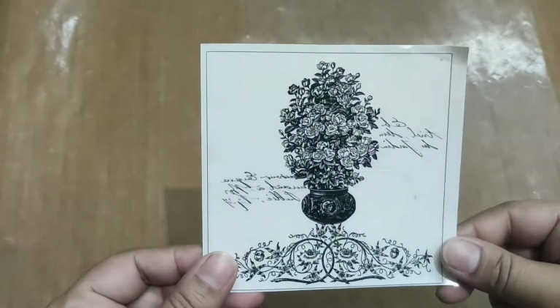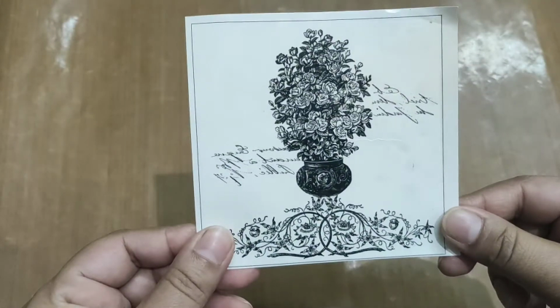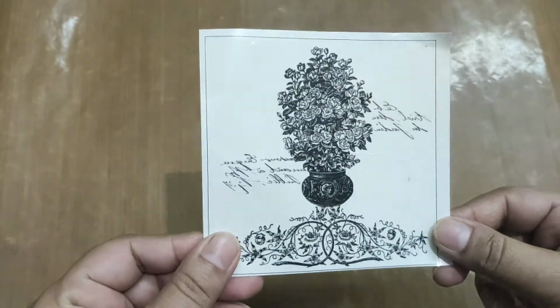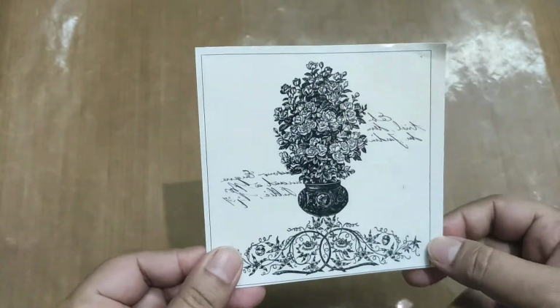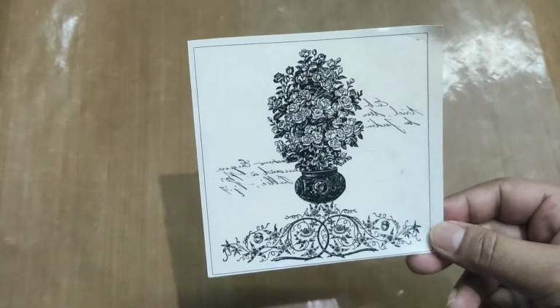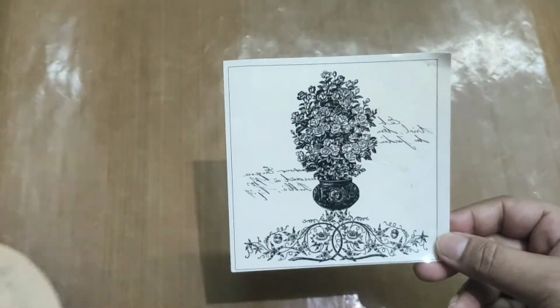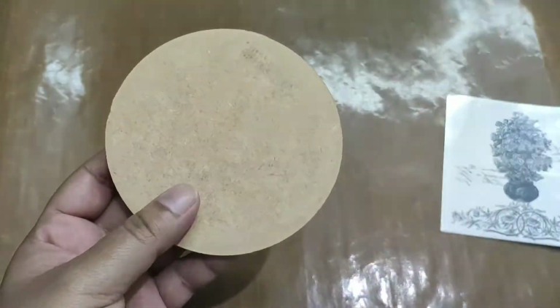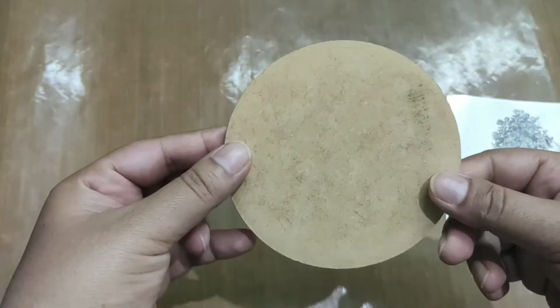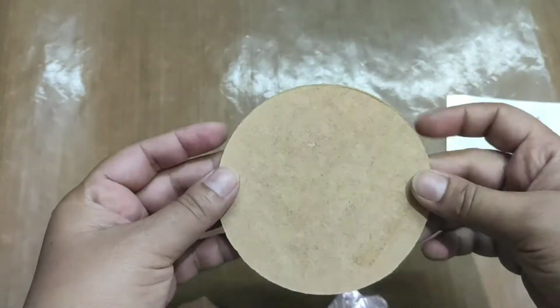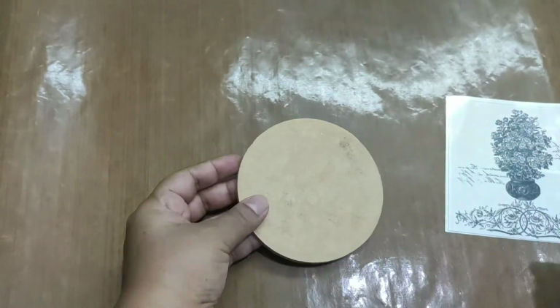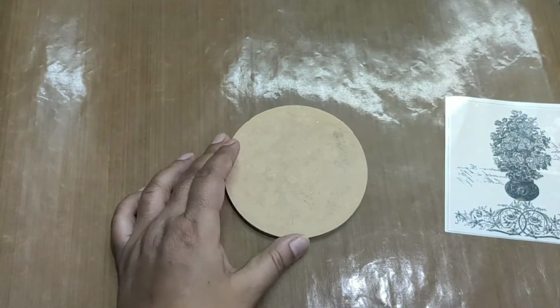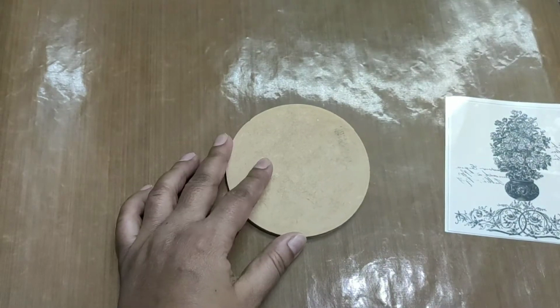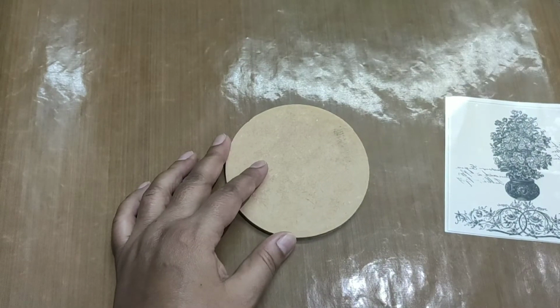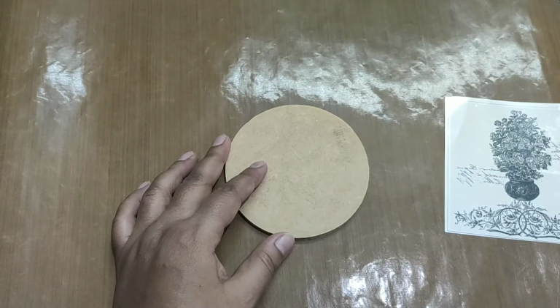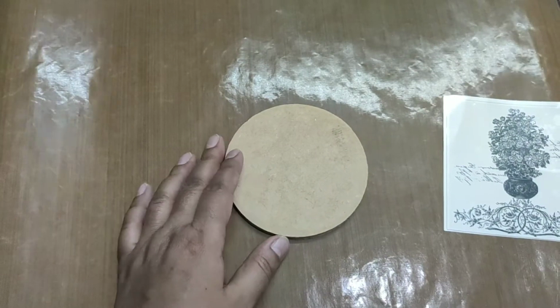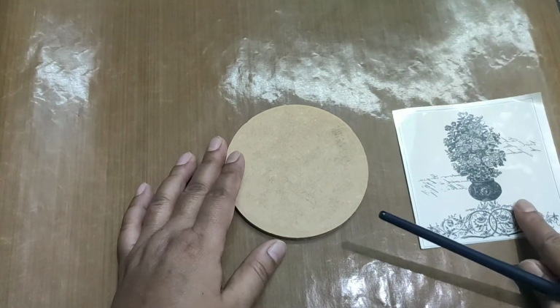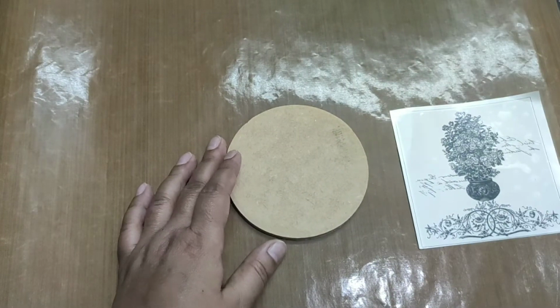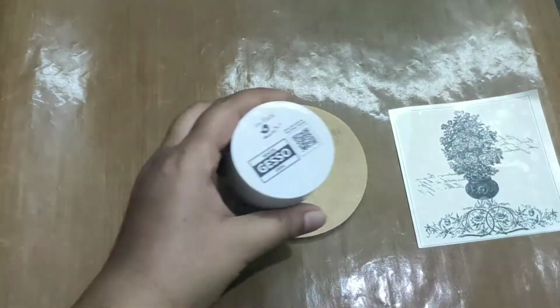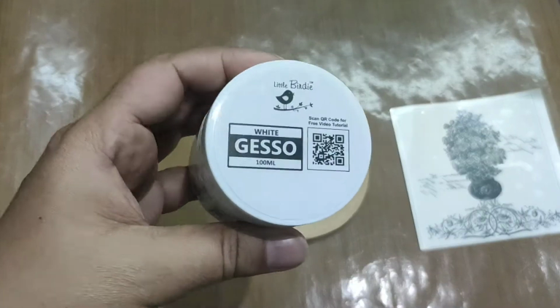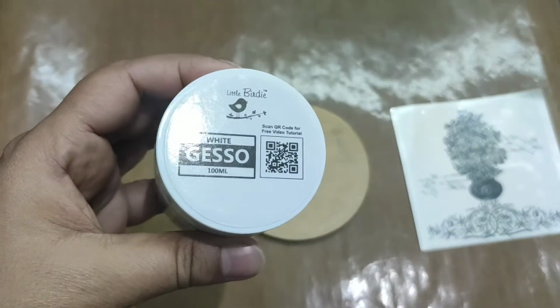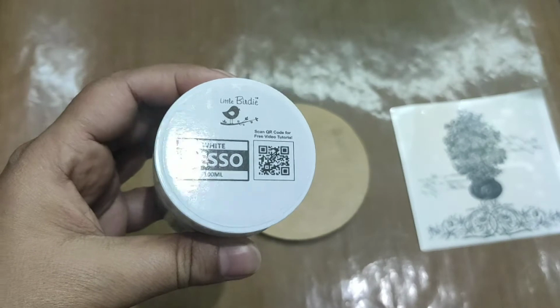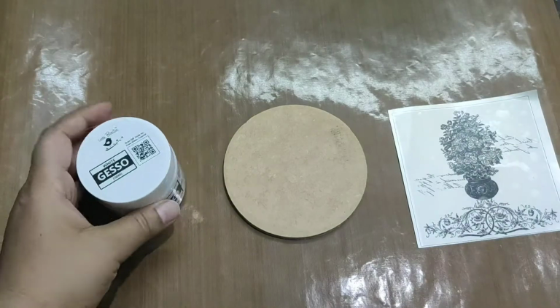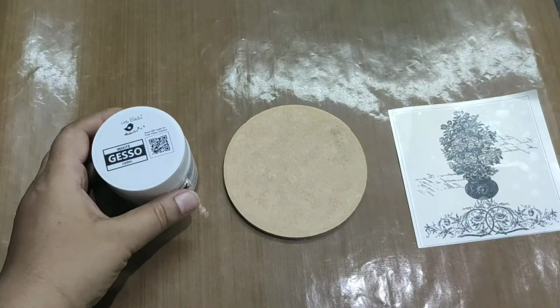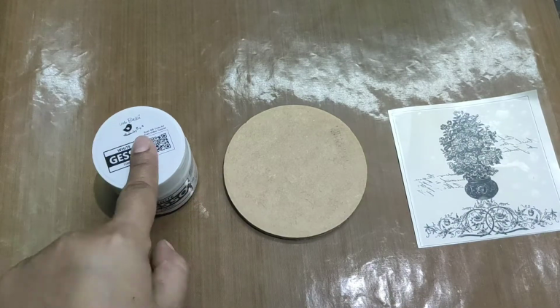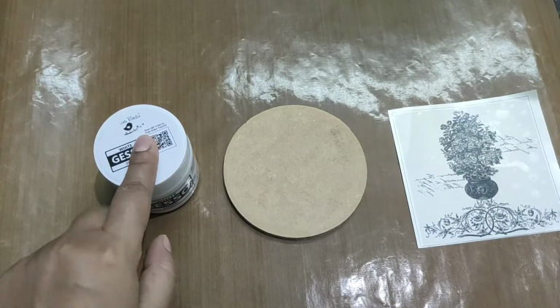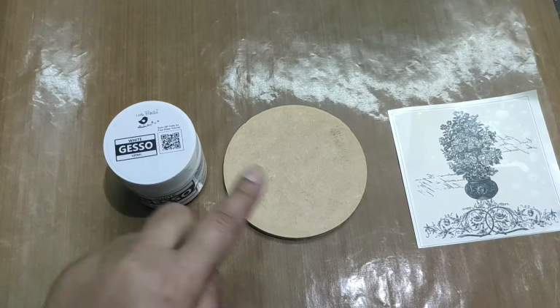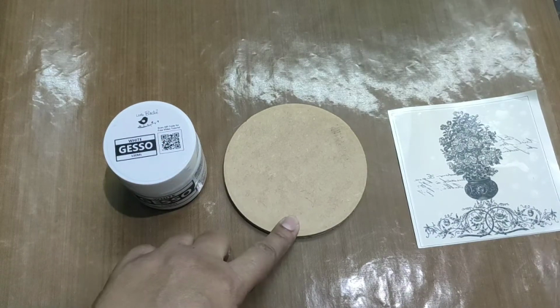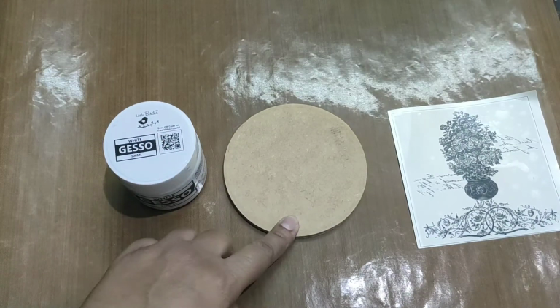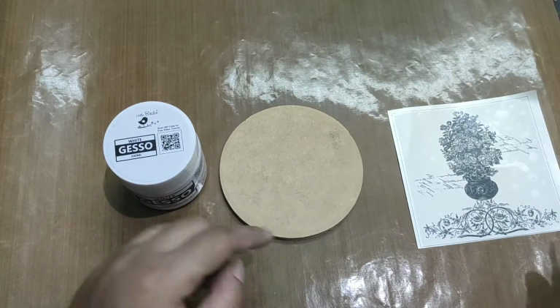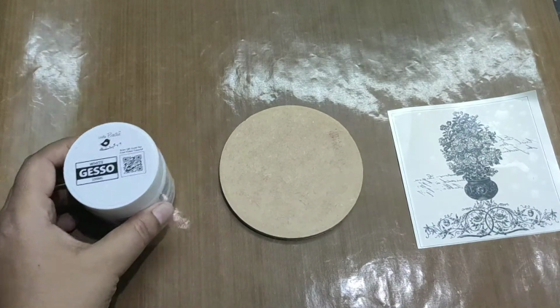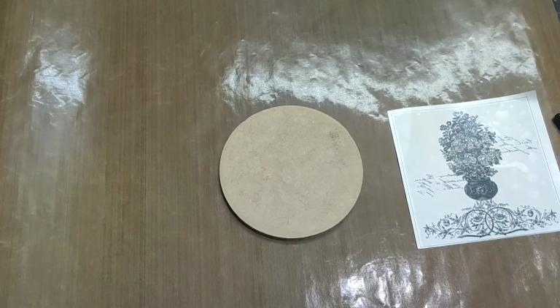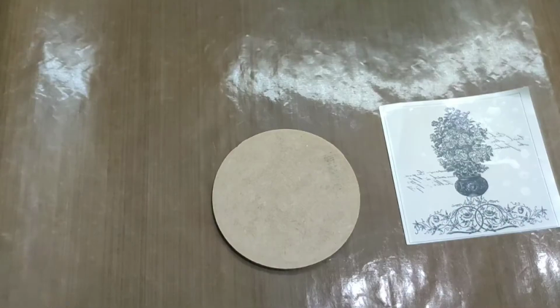I have taken this transforme sheet and this is the MDF board. This is the gesso from Little Birdie — I'm going to put this gesso on this MDF coaster.